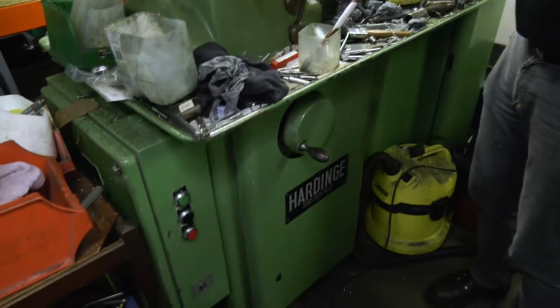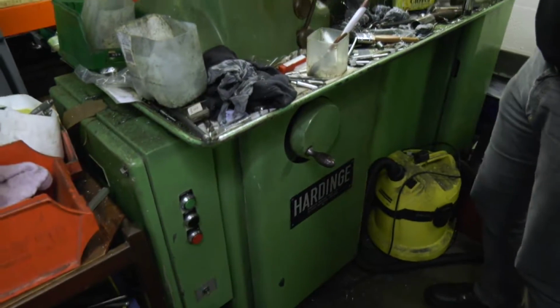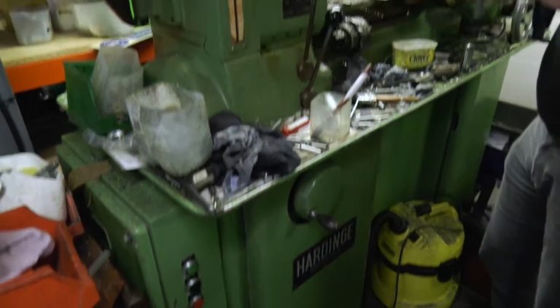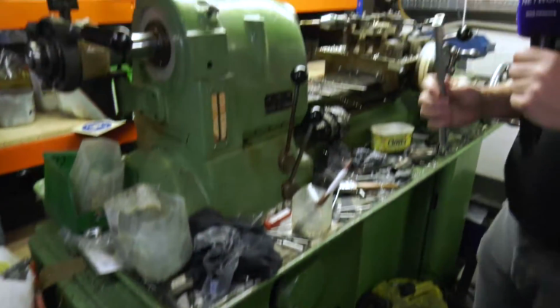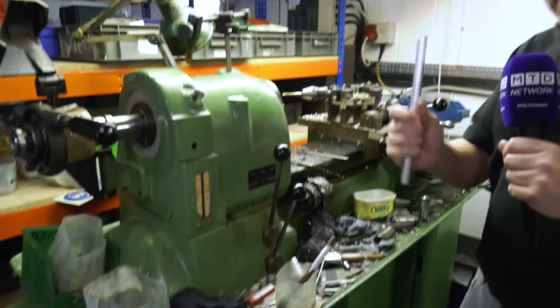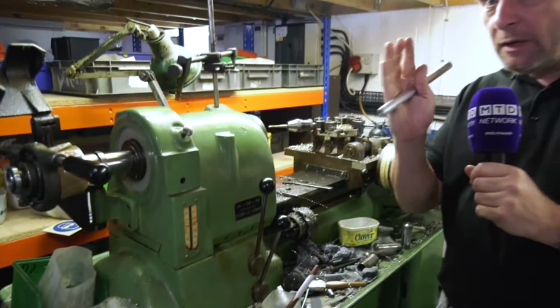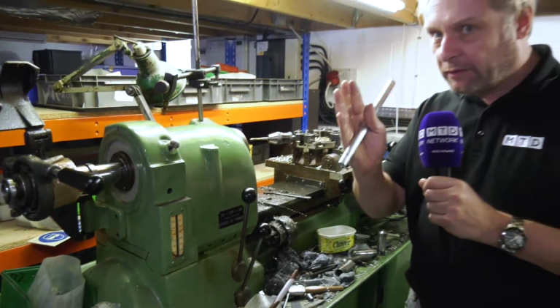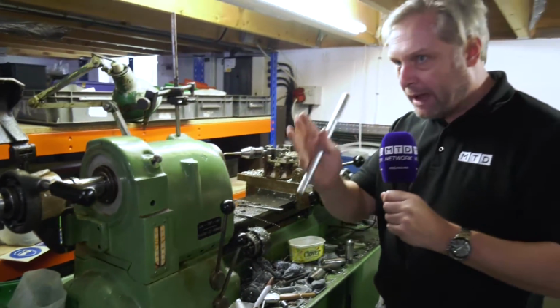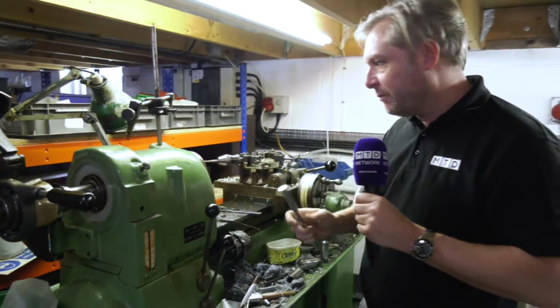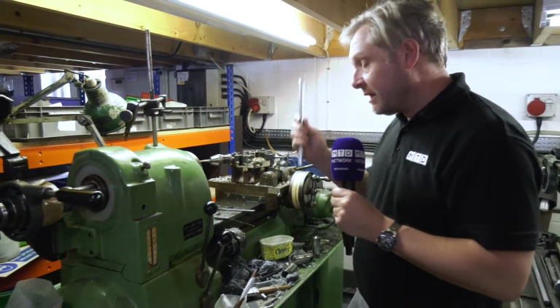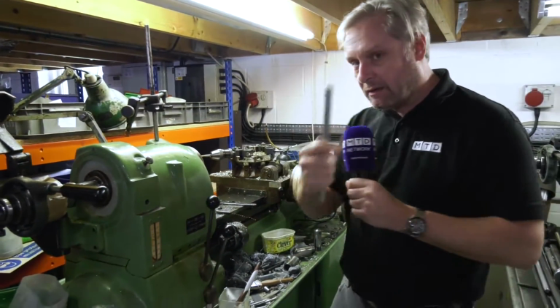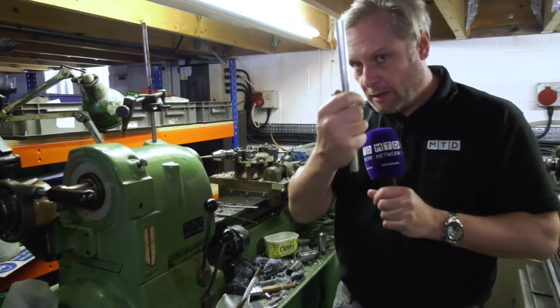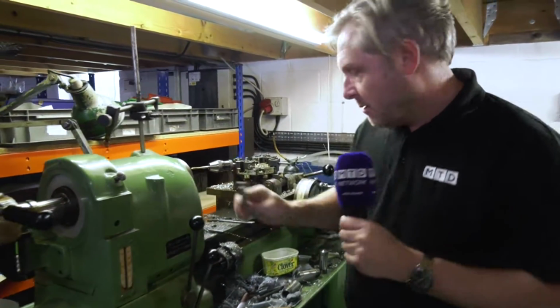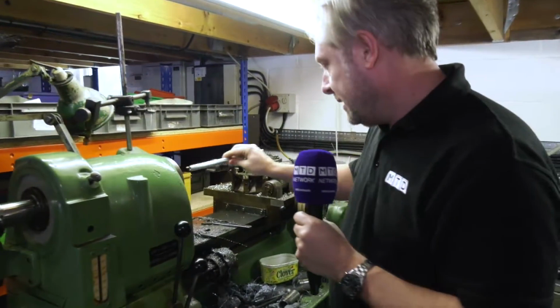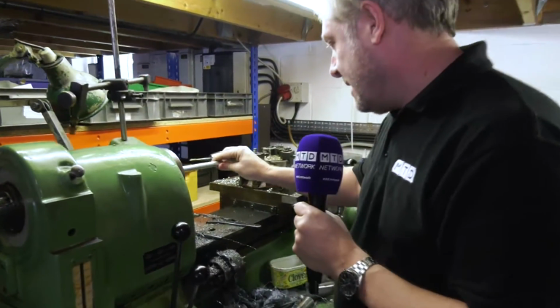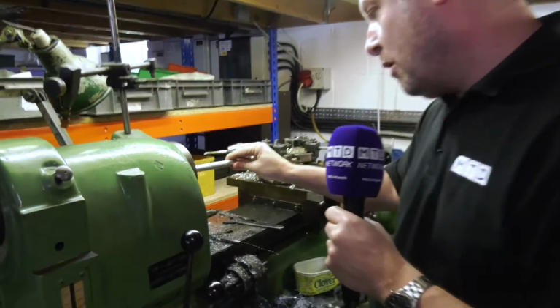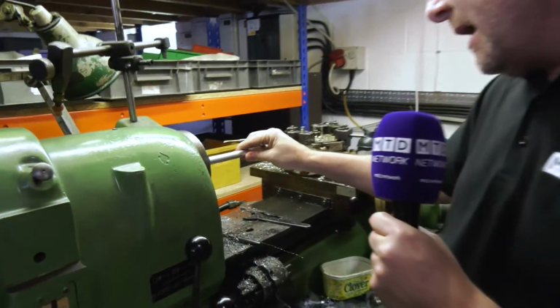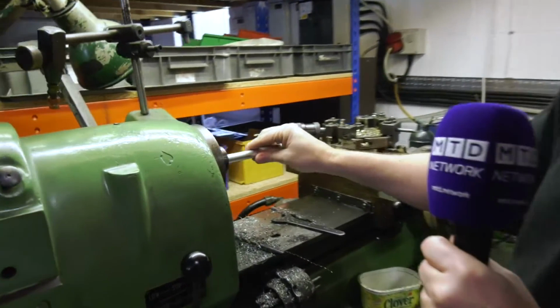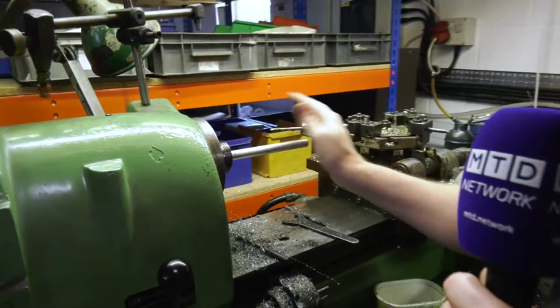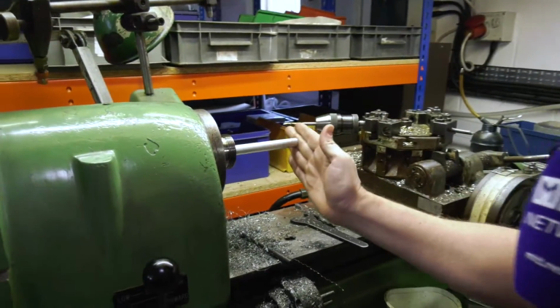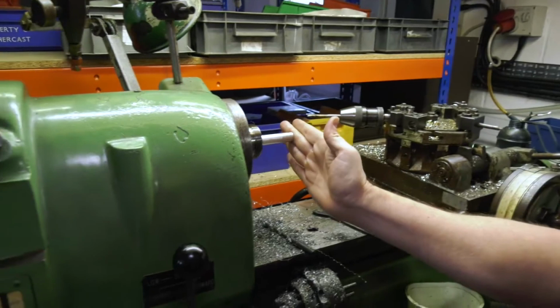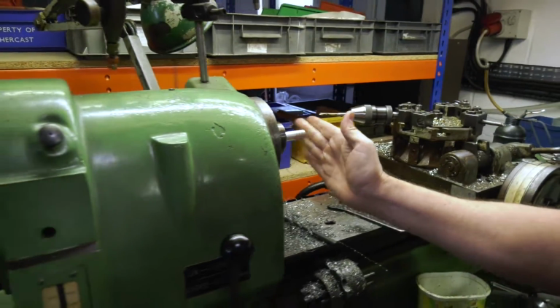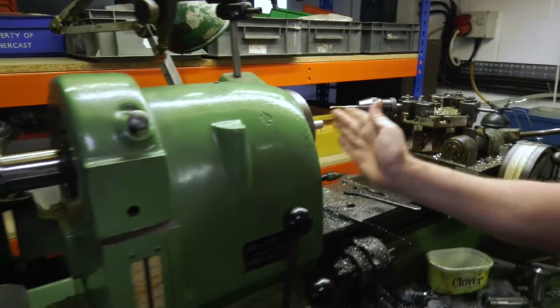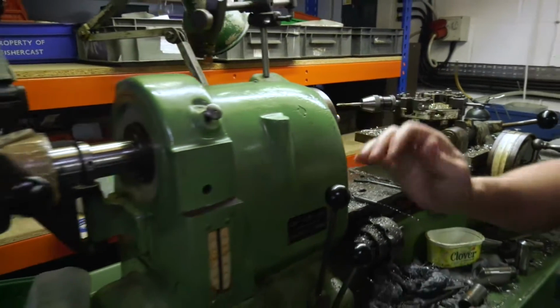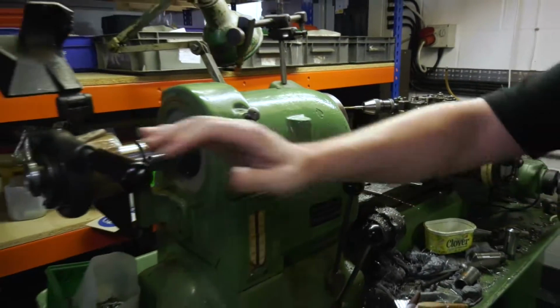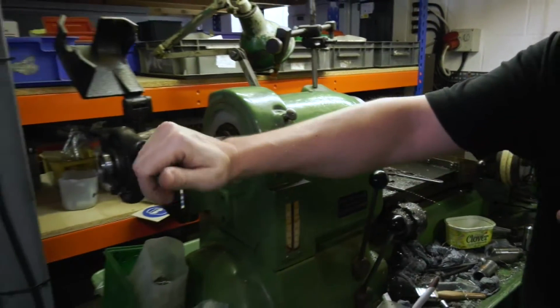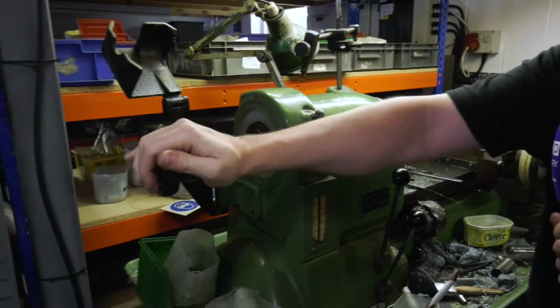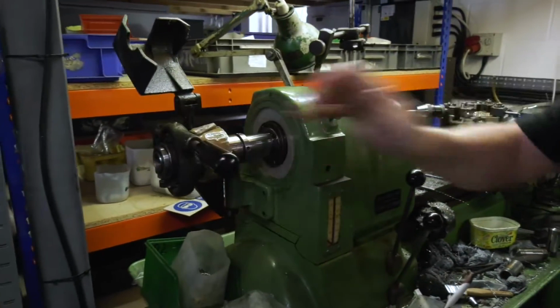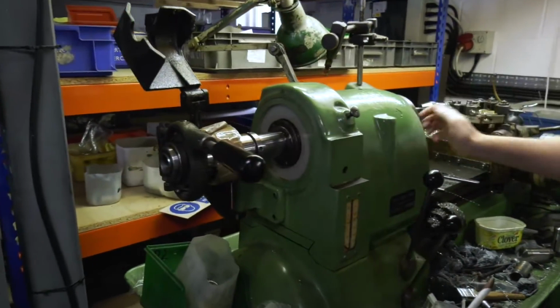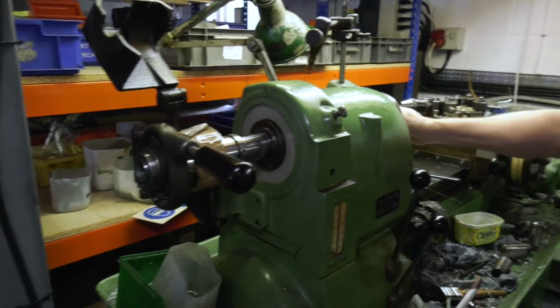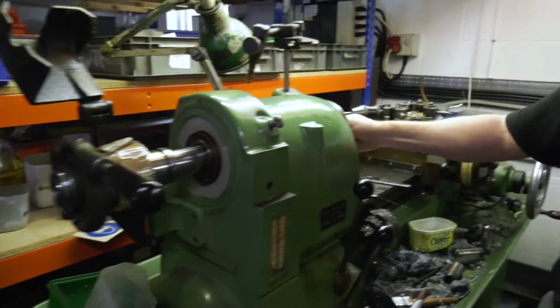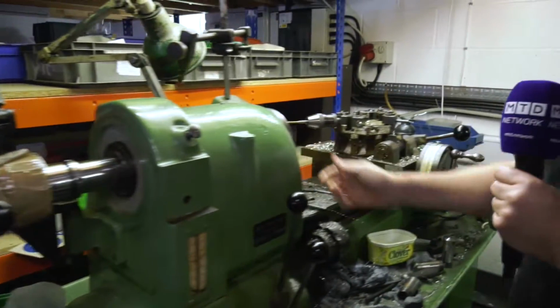I'm going to do a bit of practical here, so don't panic. I've been practicing. Build it in there, pop that in. There we go, nice. Lock the collet — all locked in.